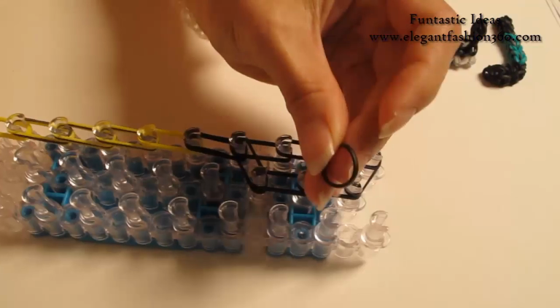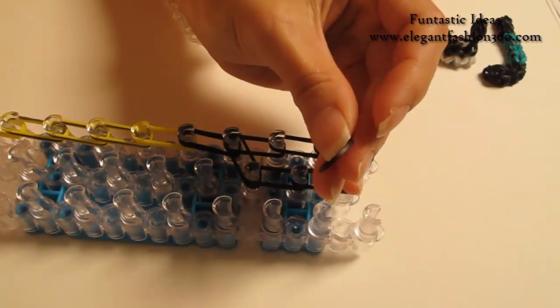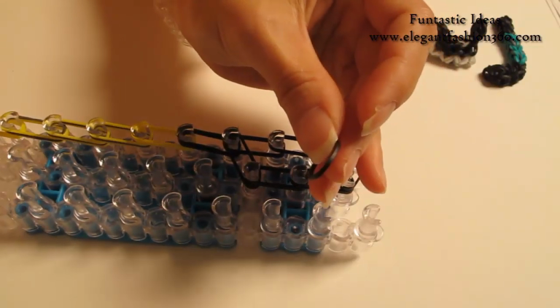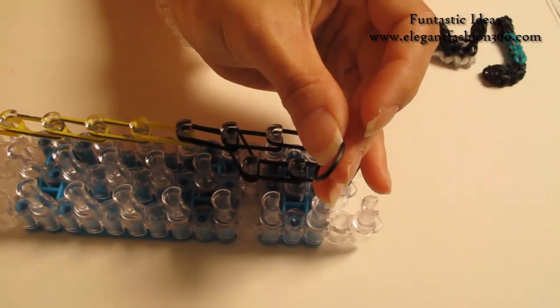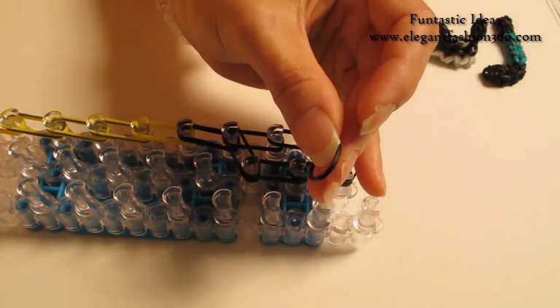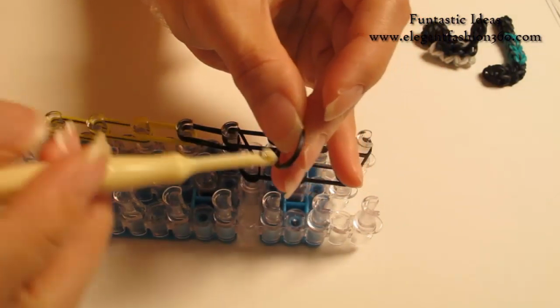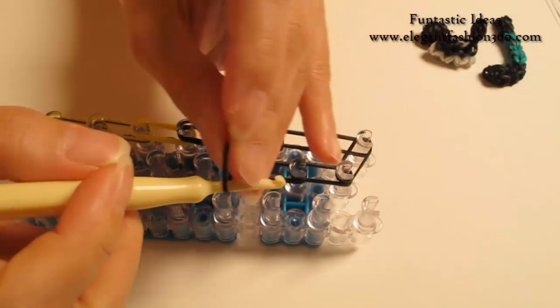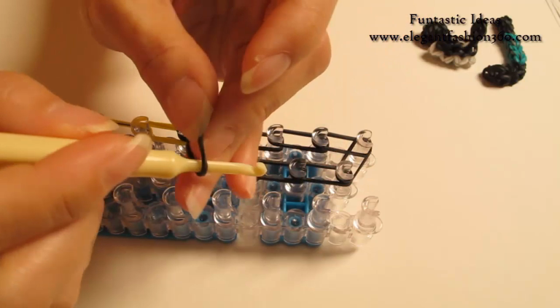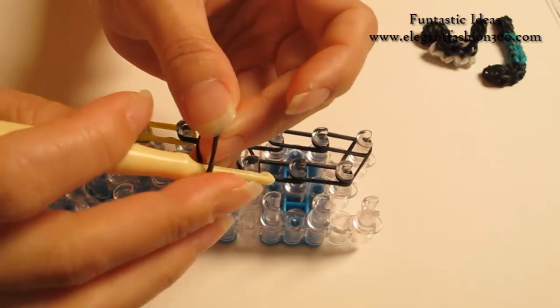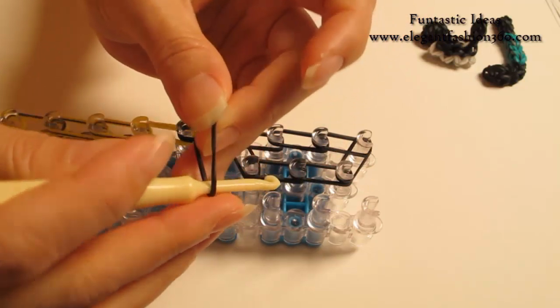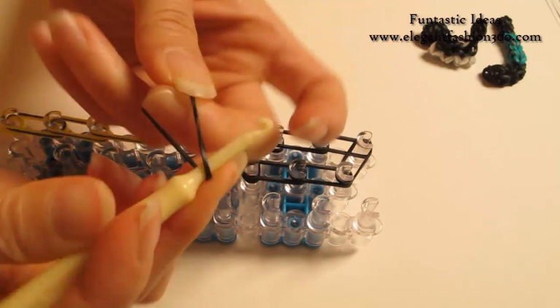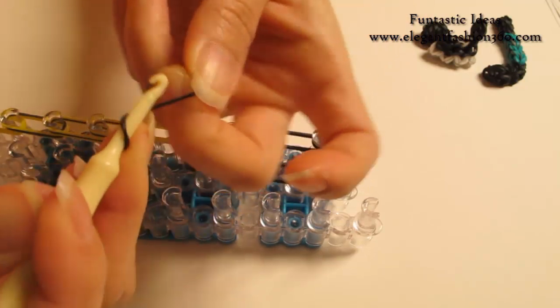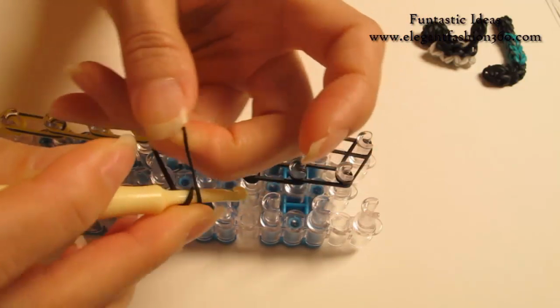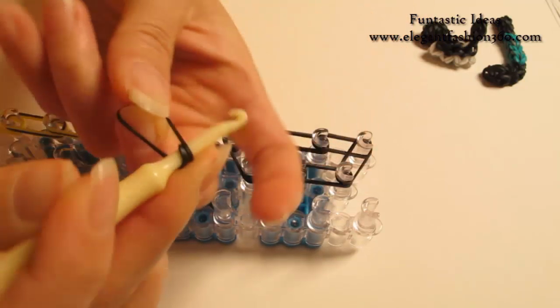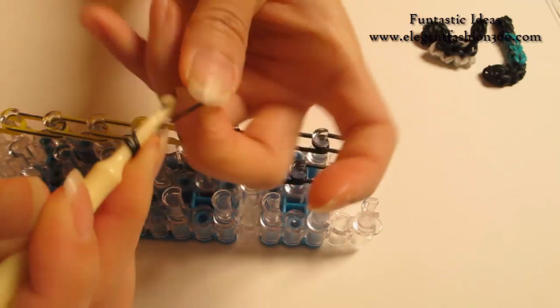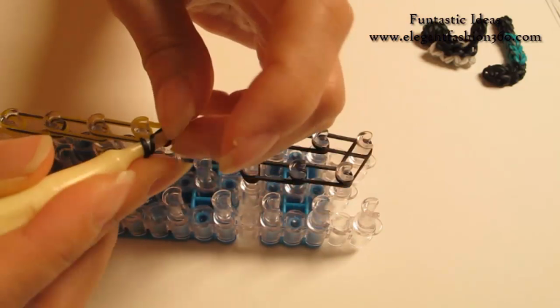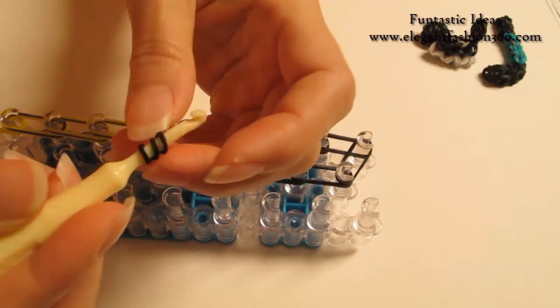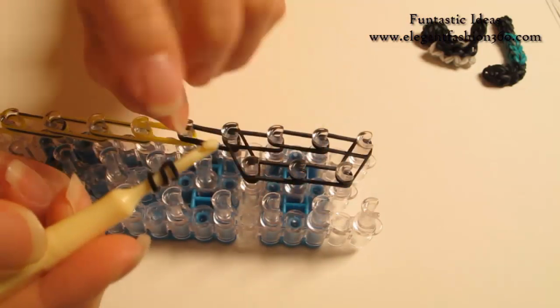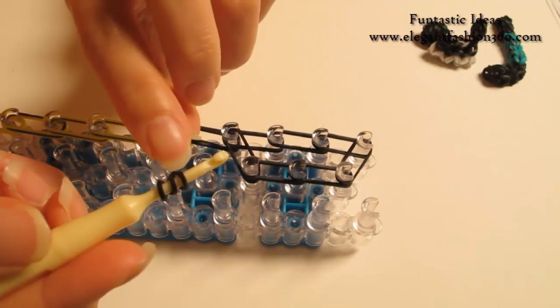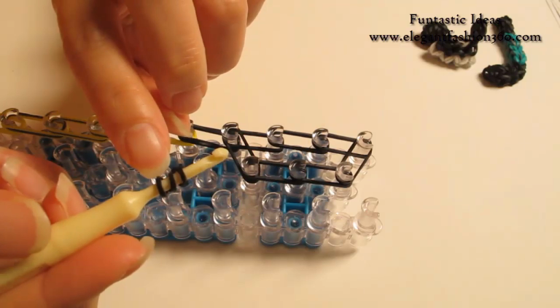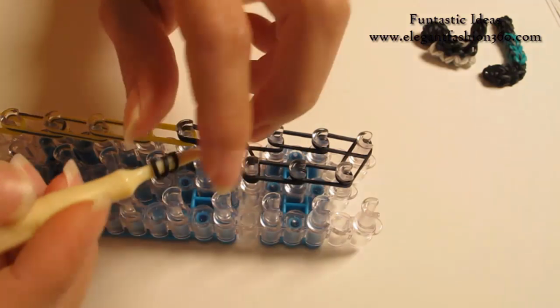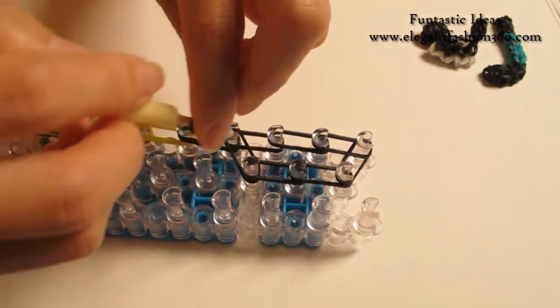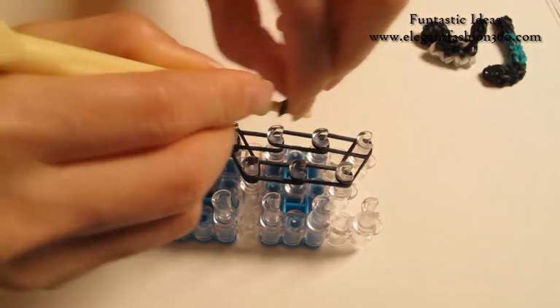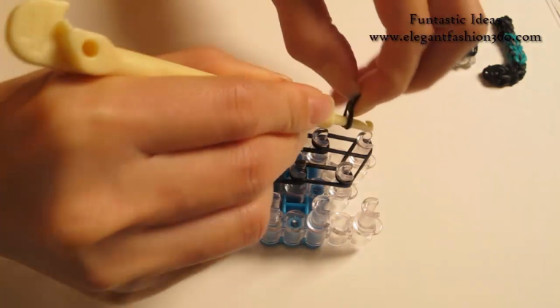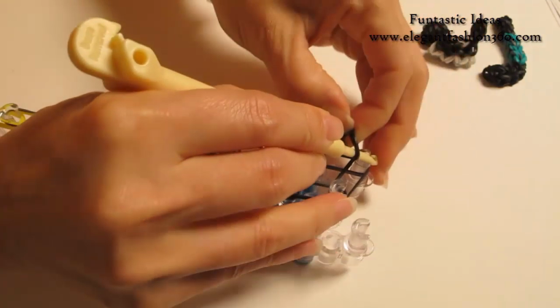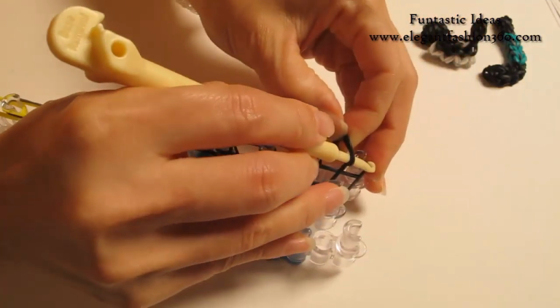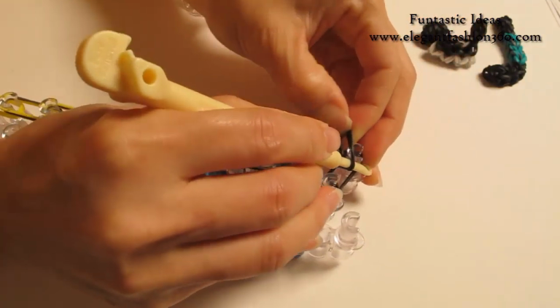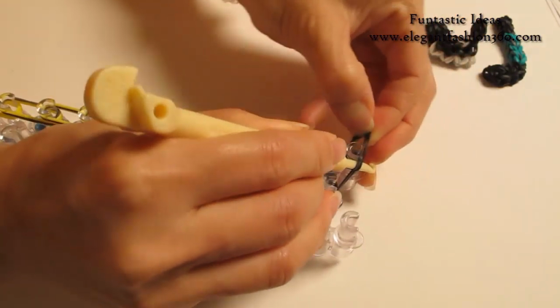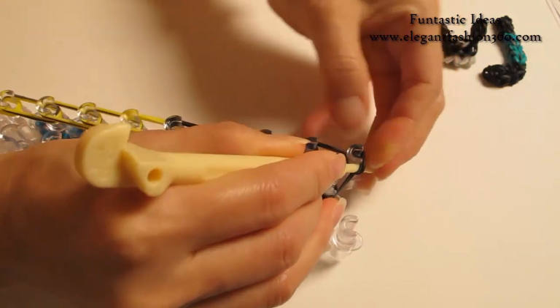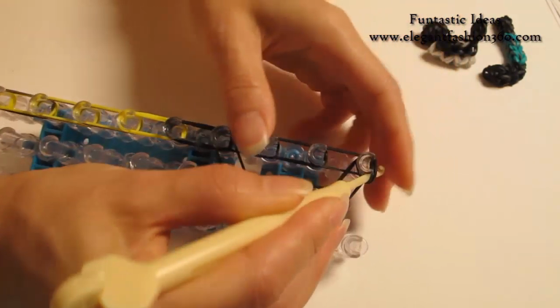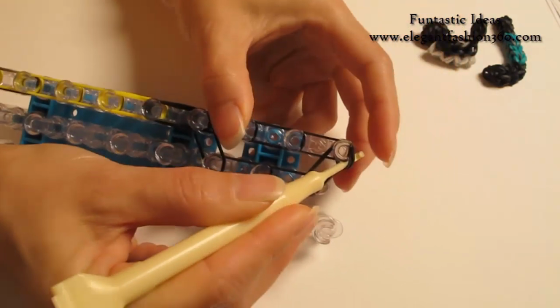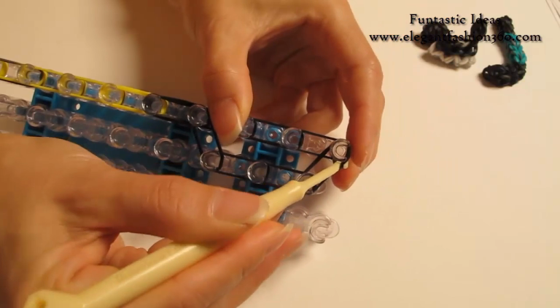Now I'm gonna take one single black band and make a cap band. I'm gonna twist it two times so you will see three rings here, and press right here — the last one on your left.